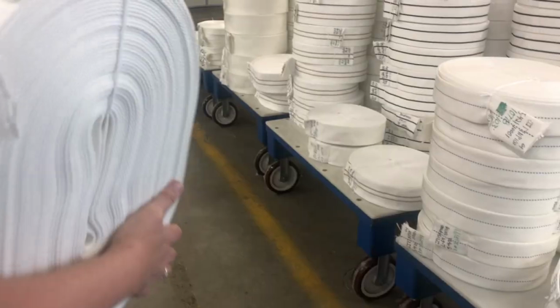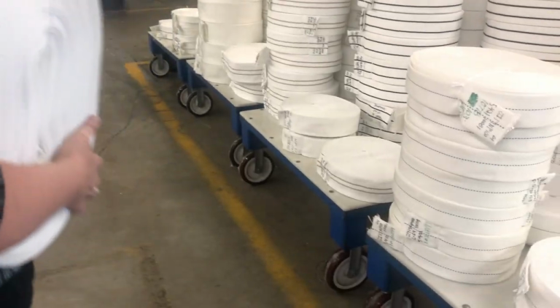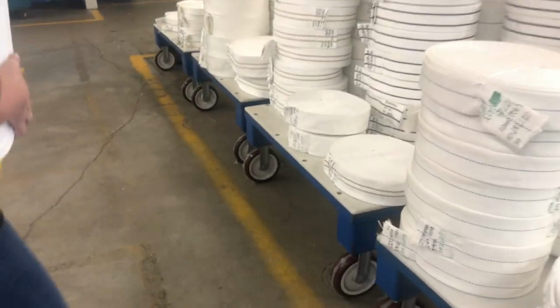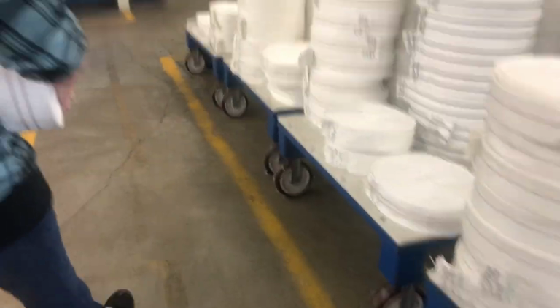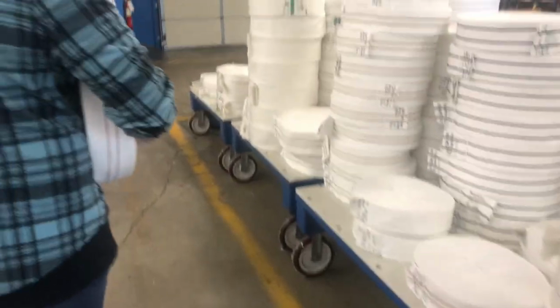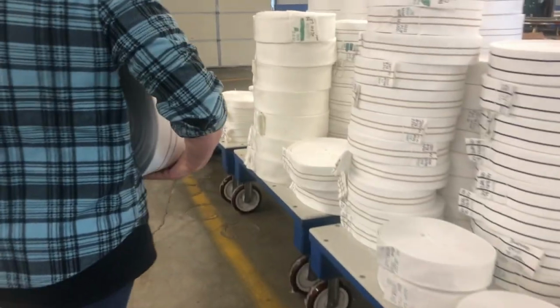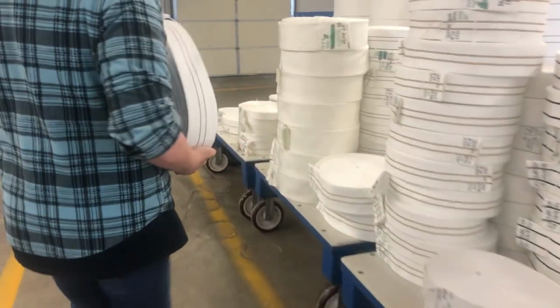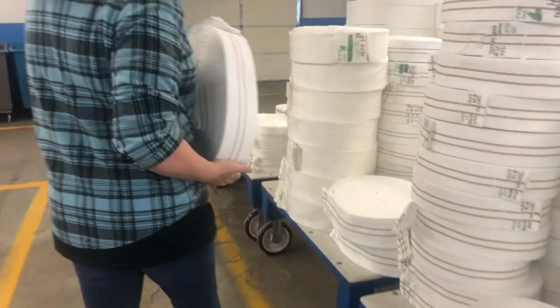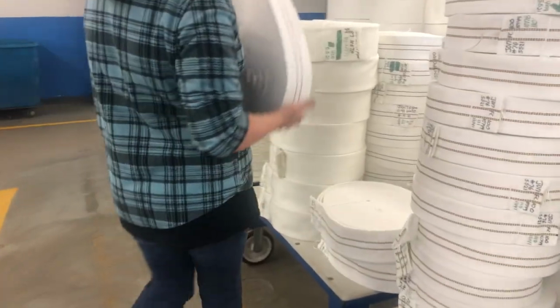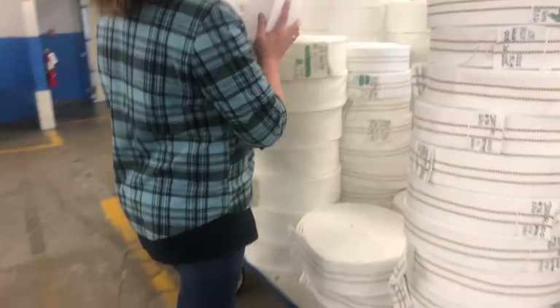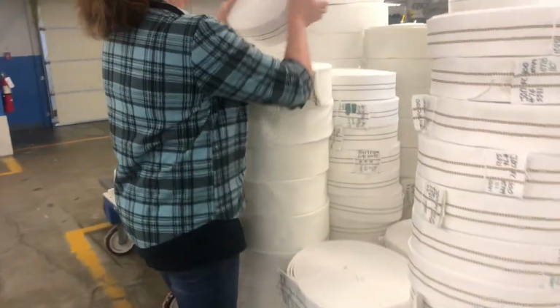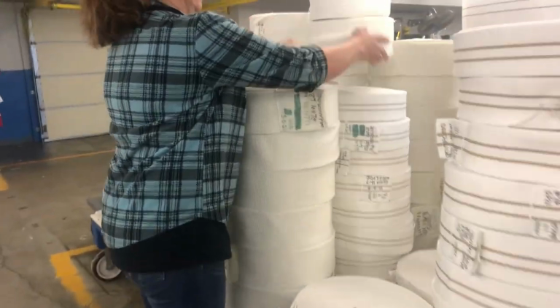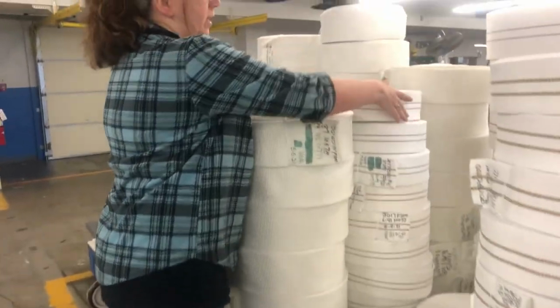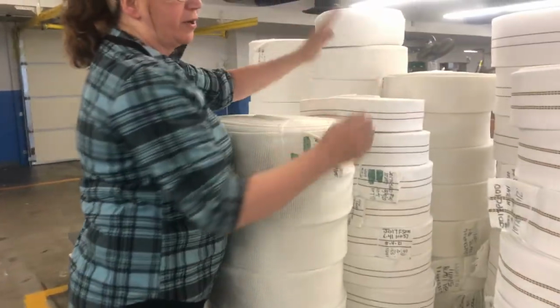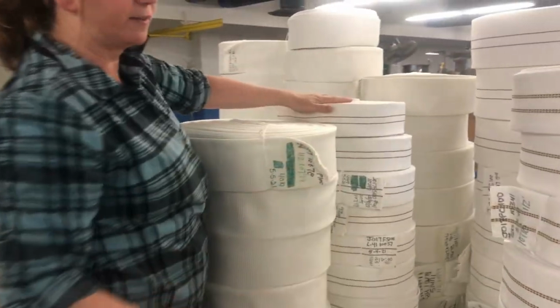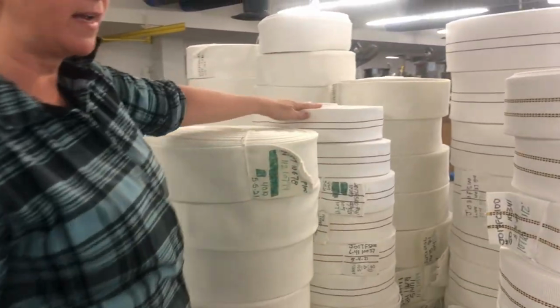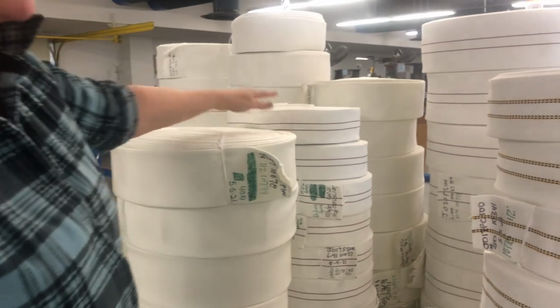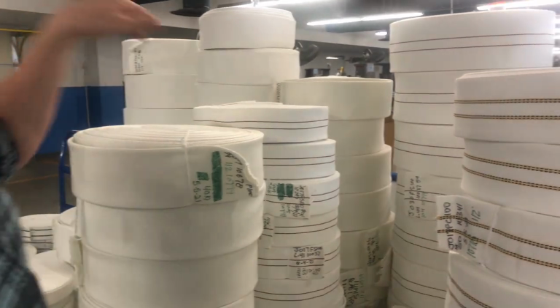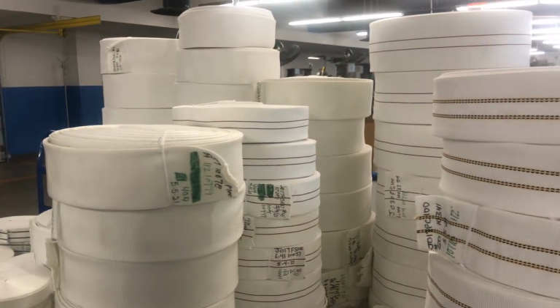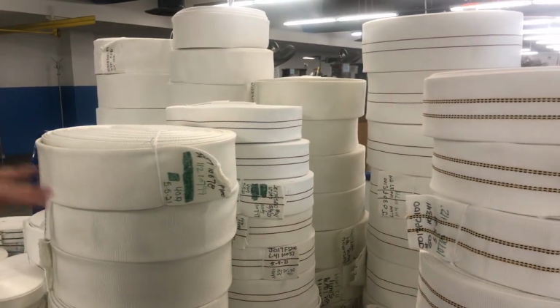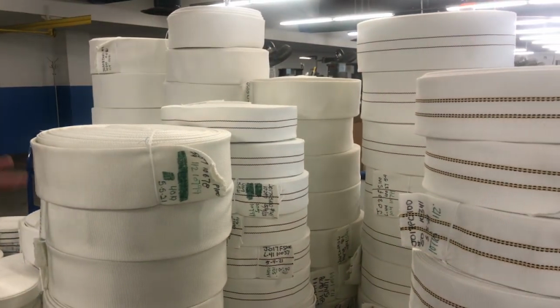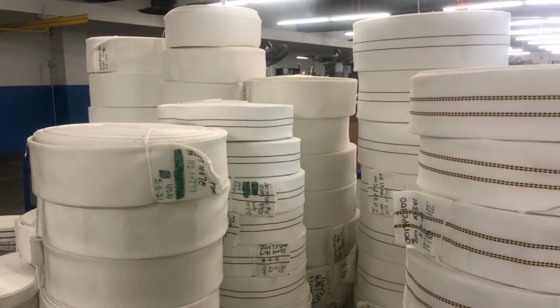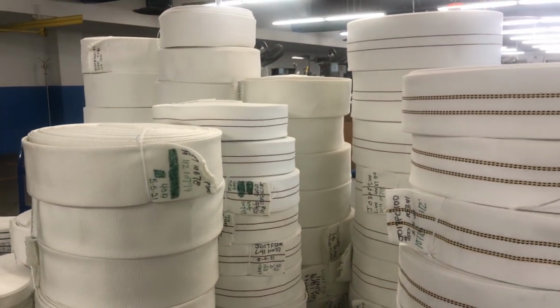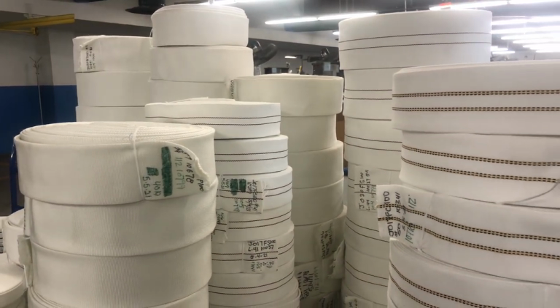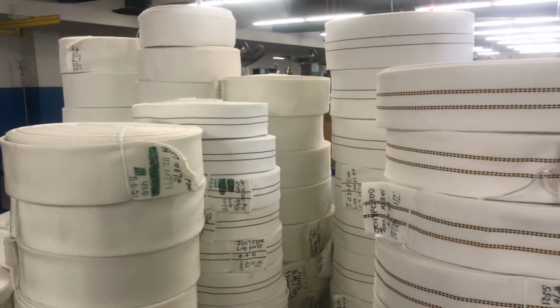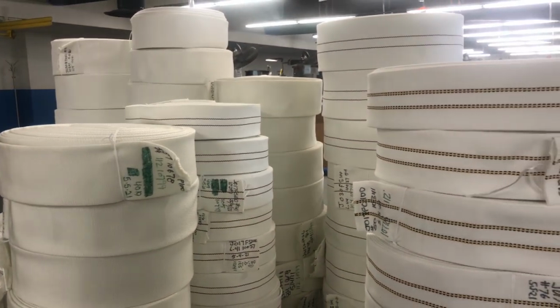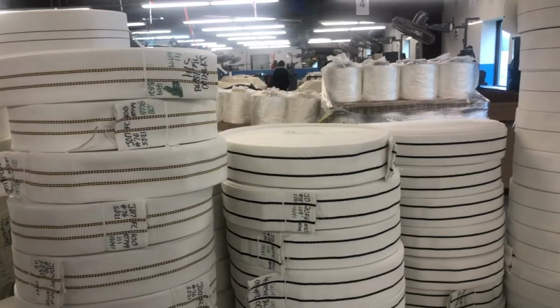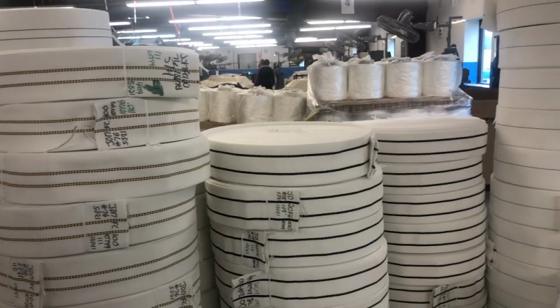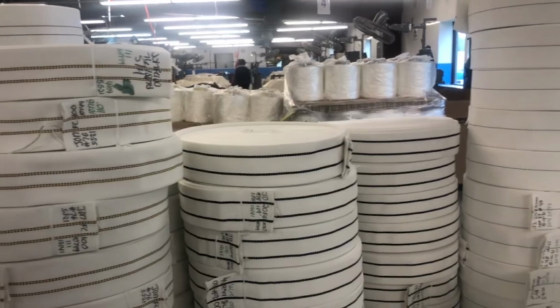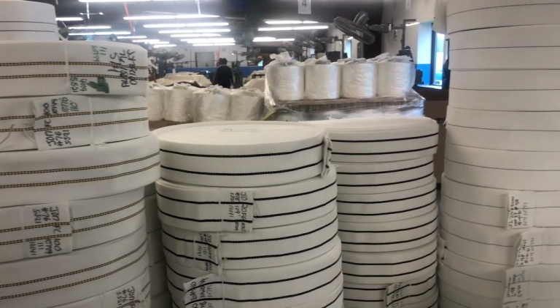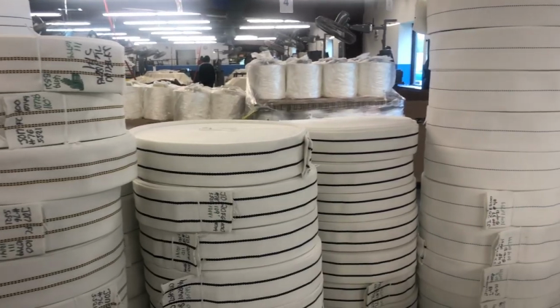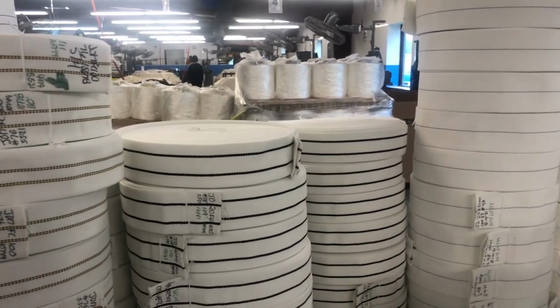The jacket is then placed on carts for the material handler, who will ensure that the jacket arrives safely at its destination and the next step of the process.